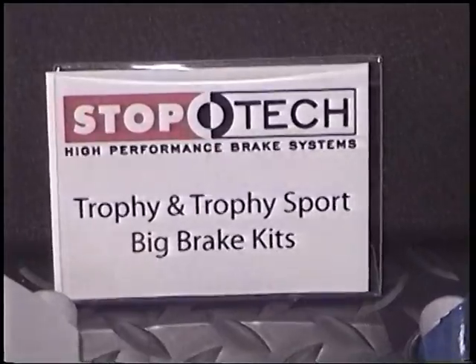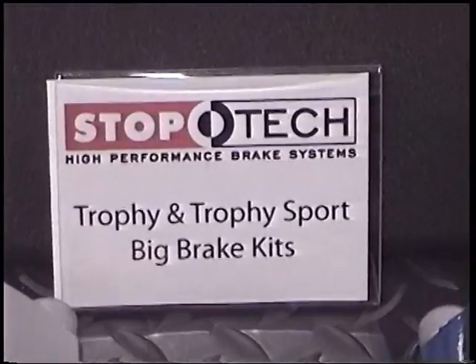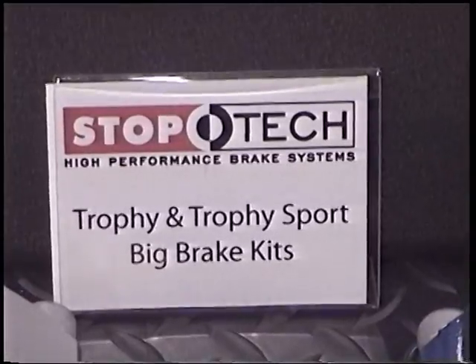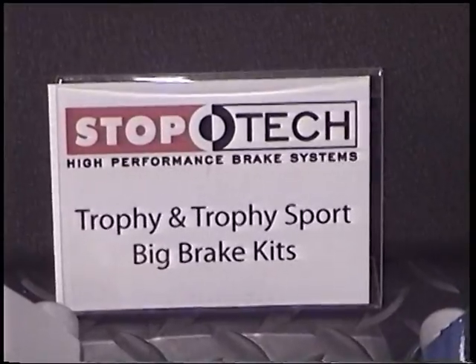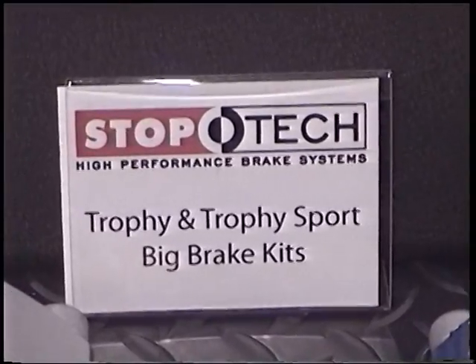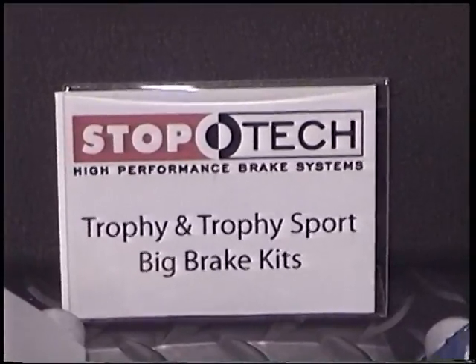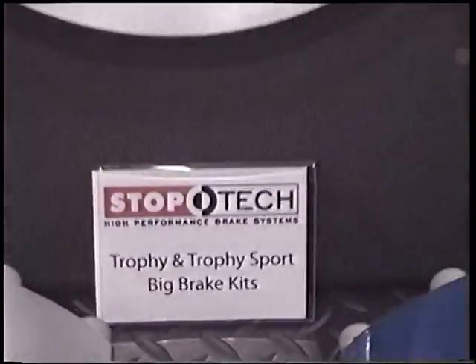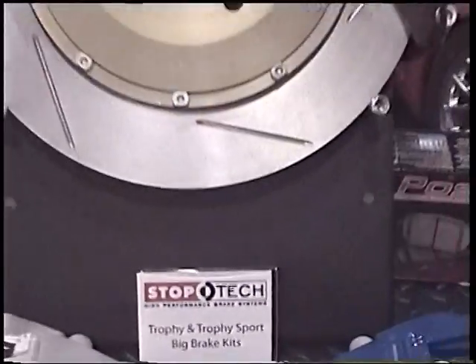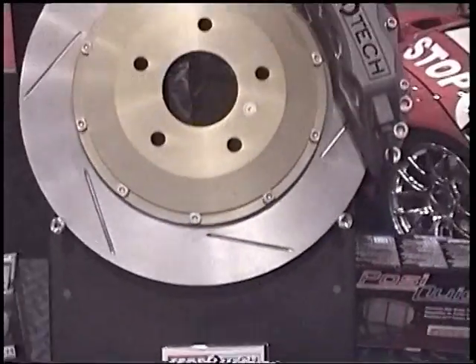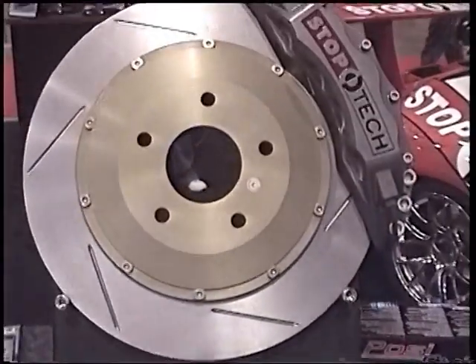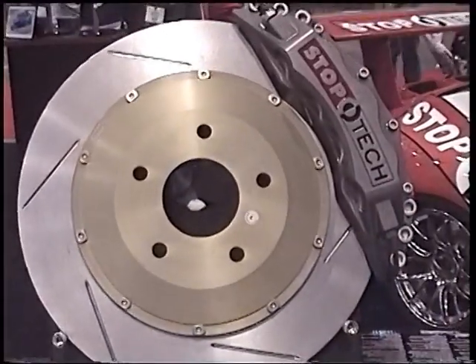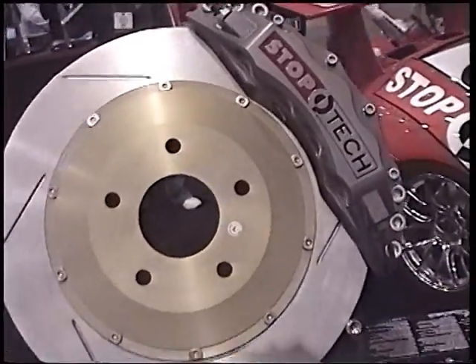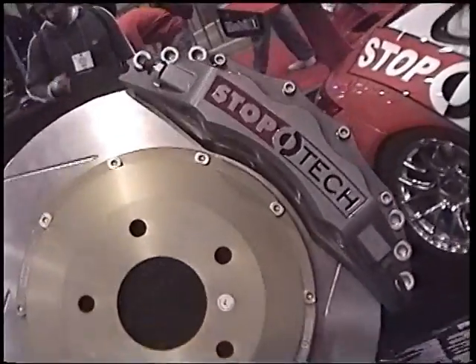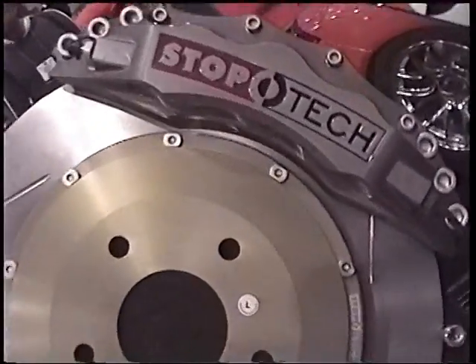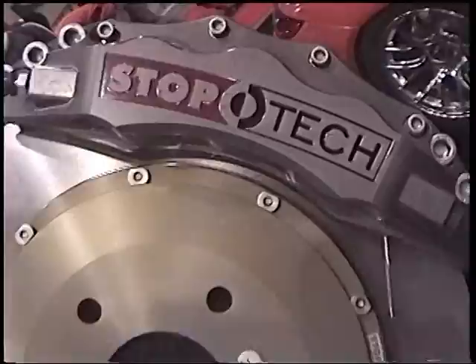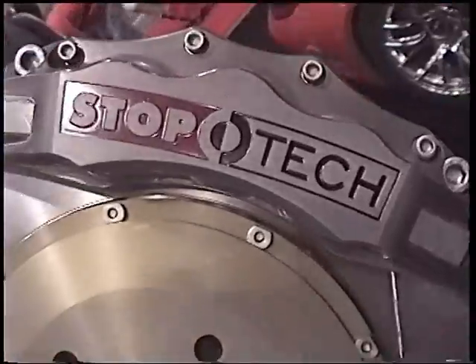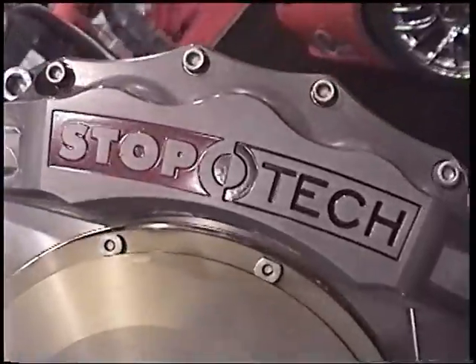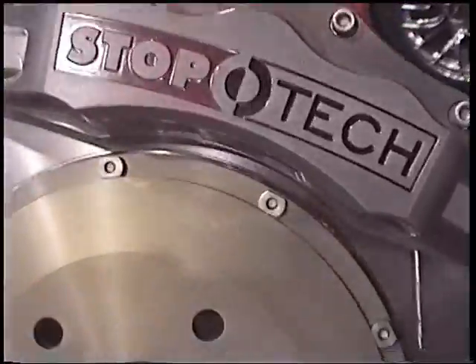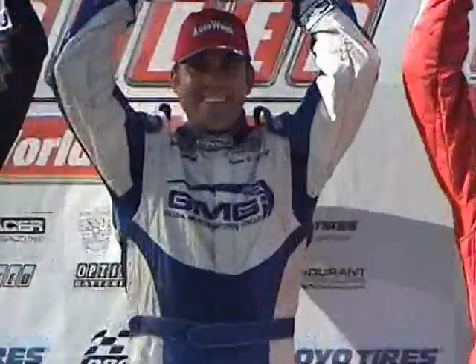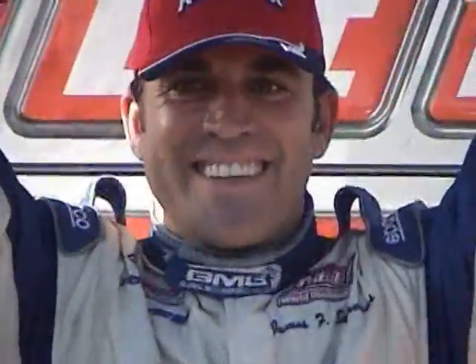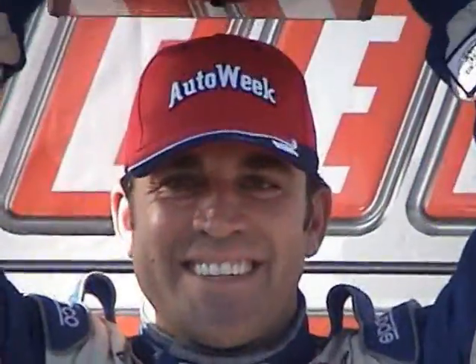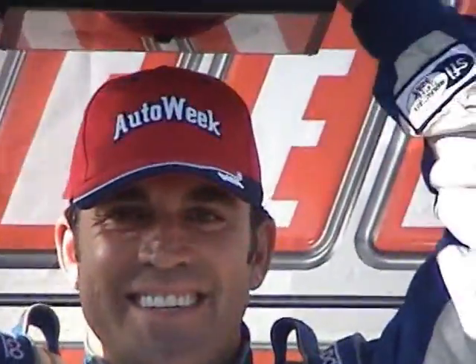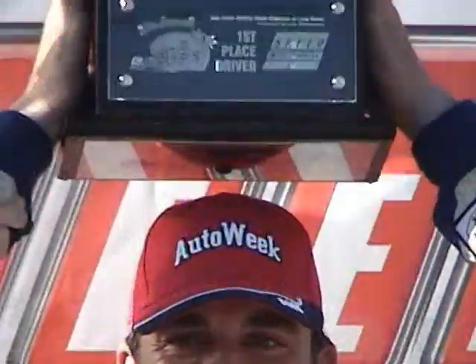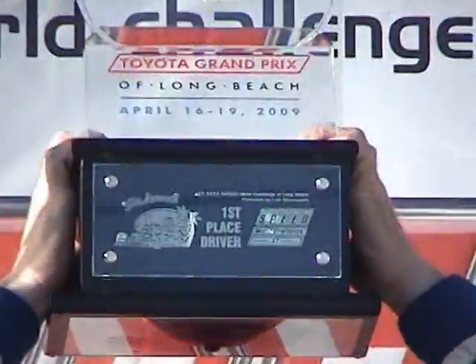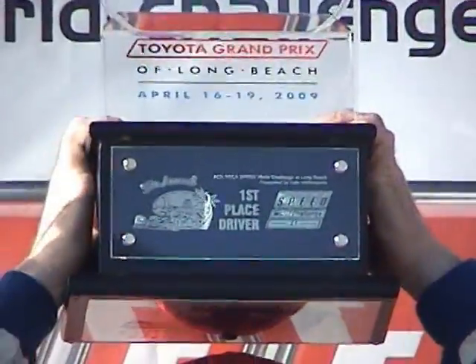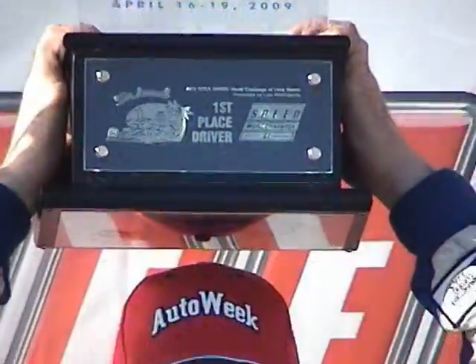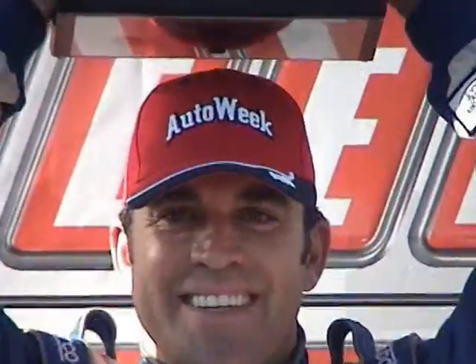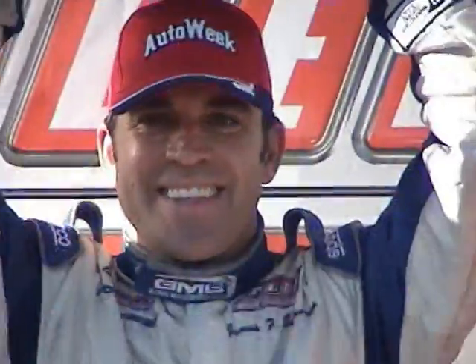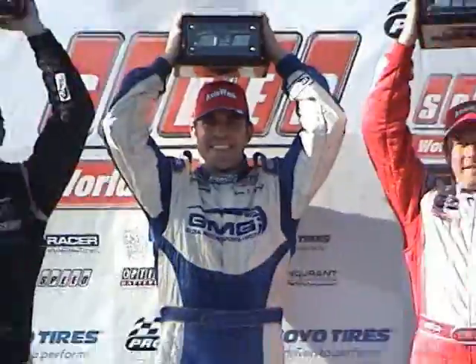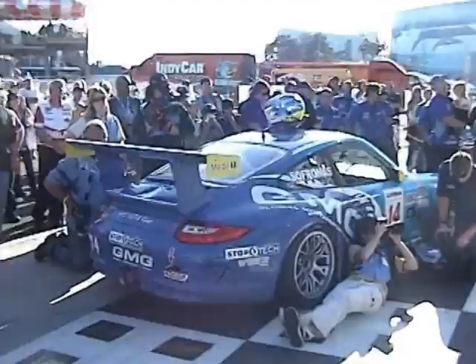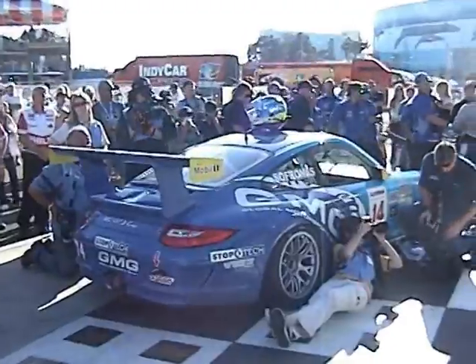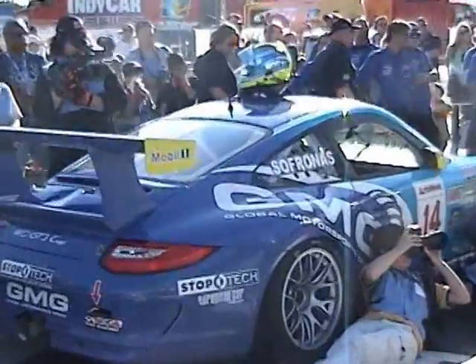StopTech introduced a street-friendly version of our track-only Trophy Big Brake Kits. These are essentially the same brakes that won at Watkins Glen, Long Beach, and Laguna Seca this past season.